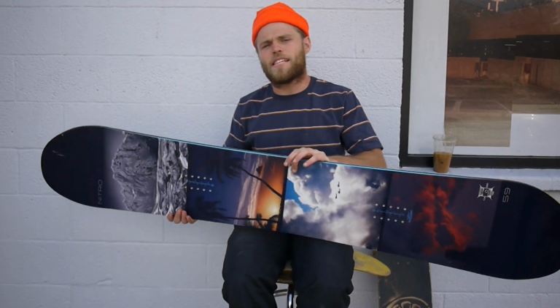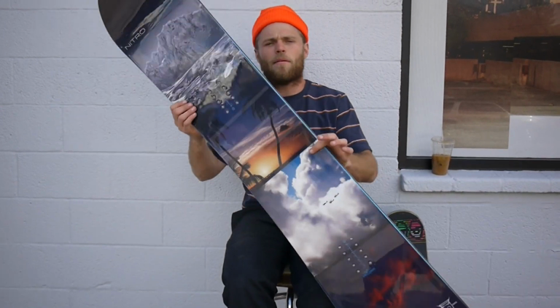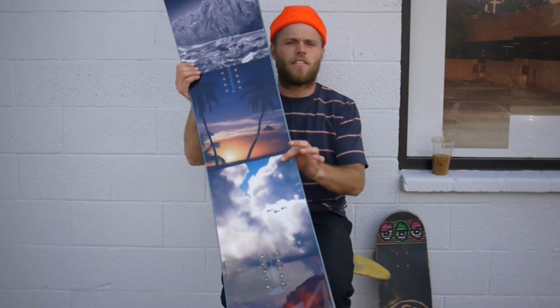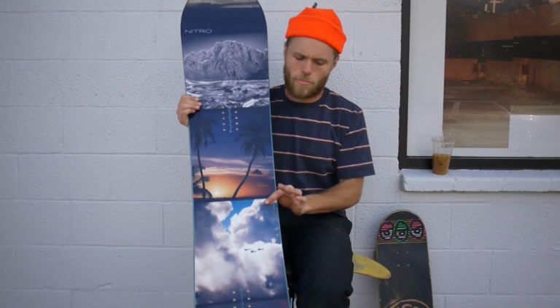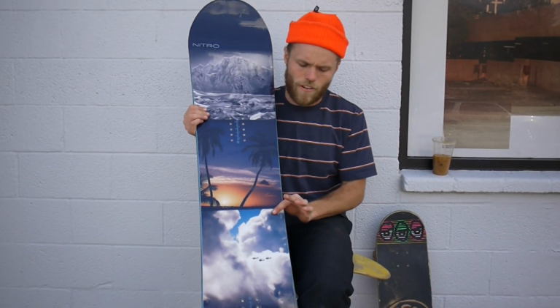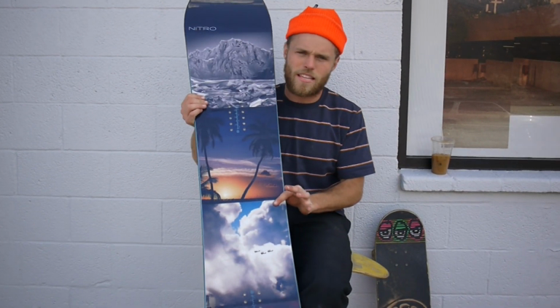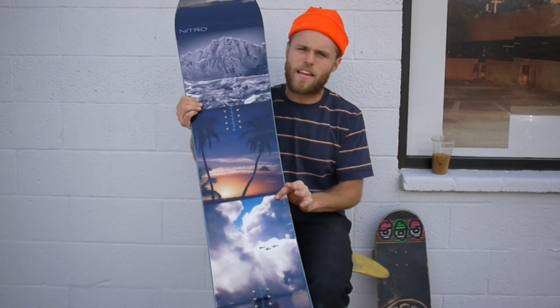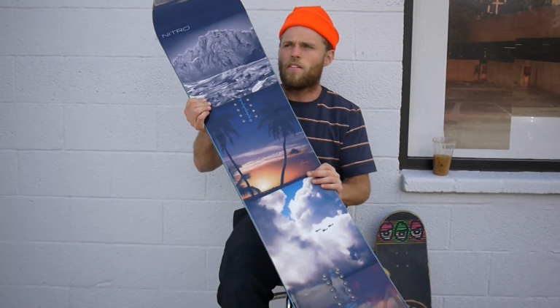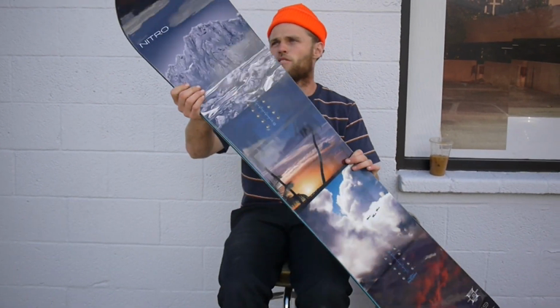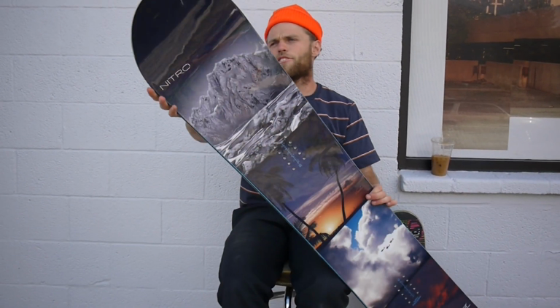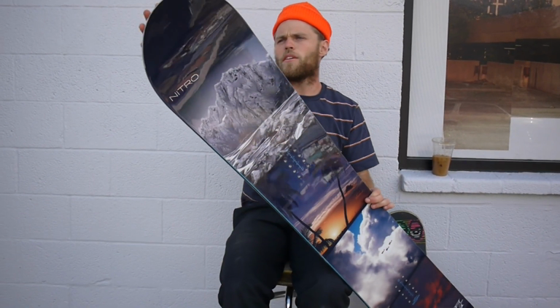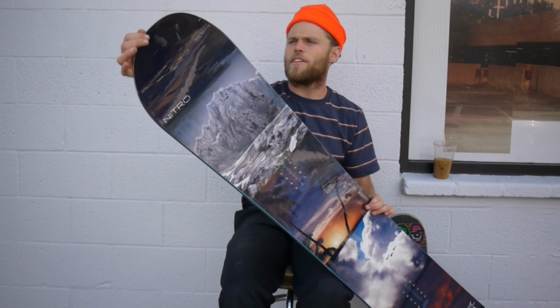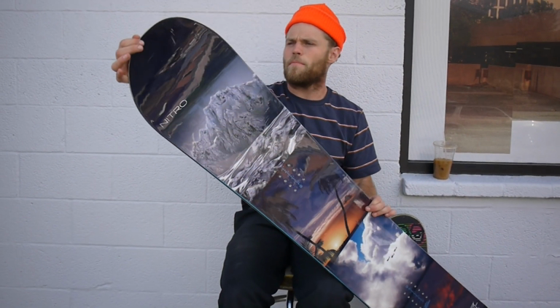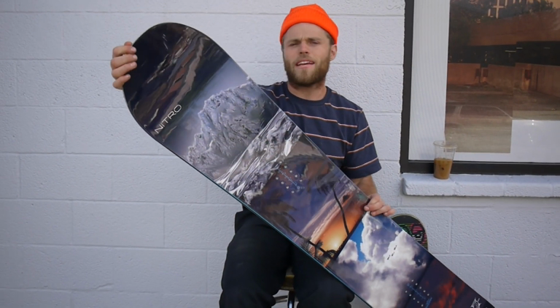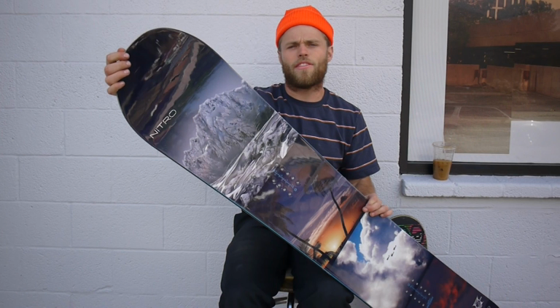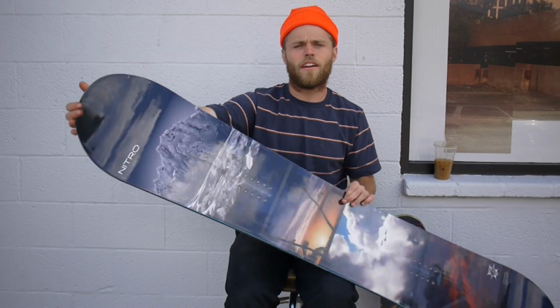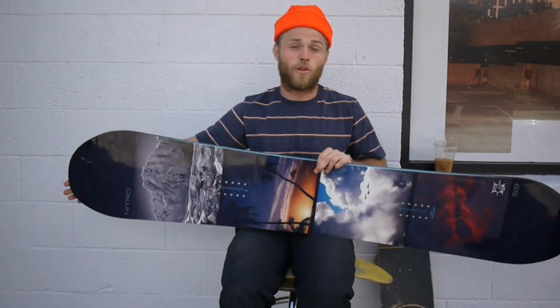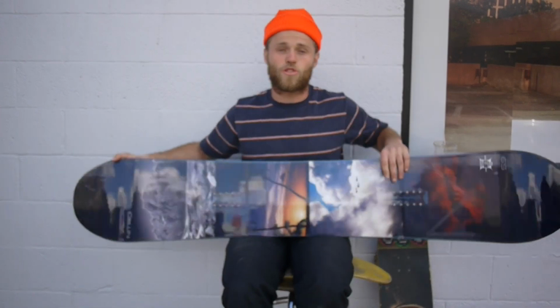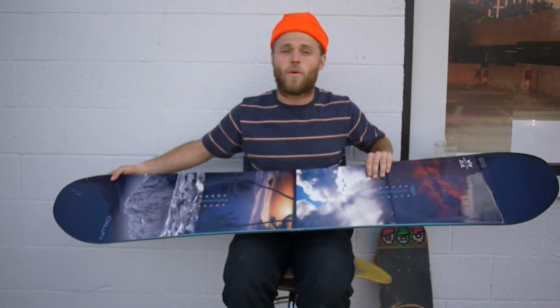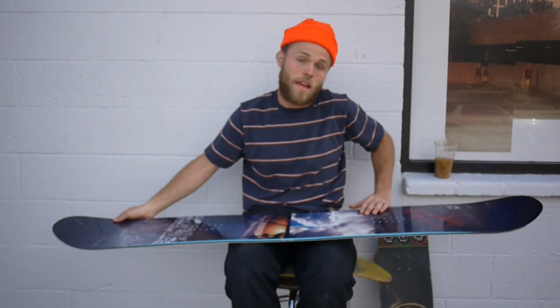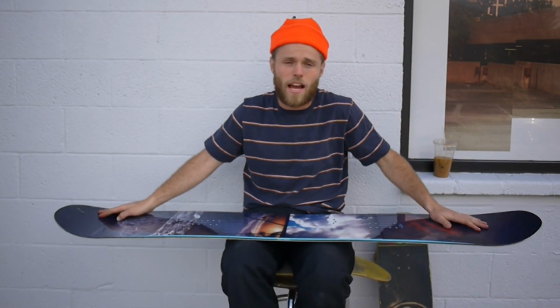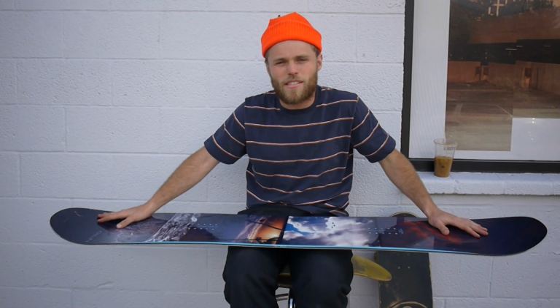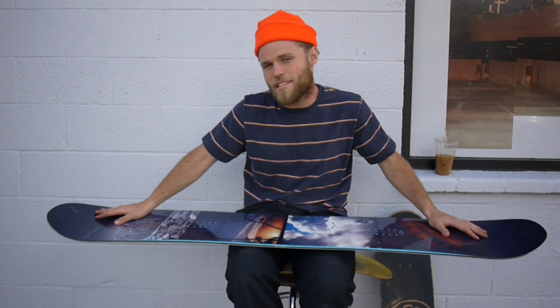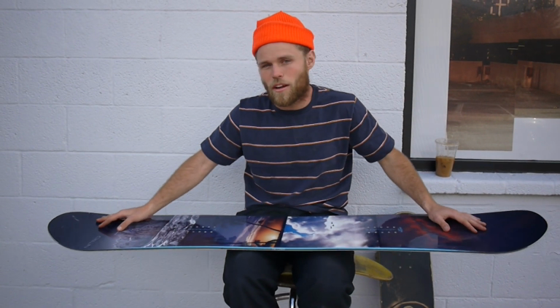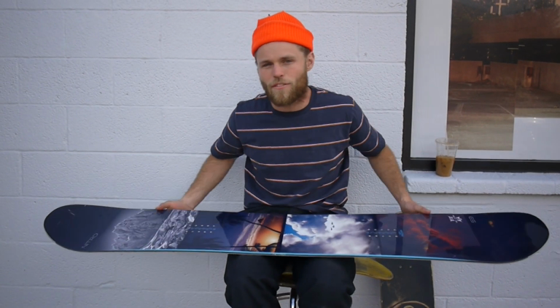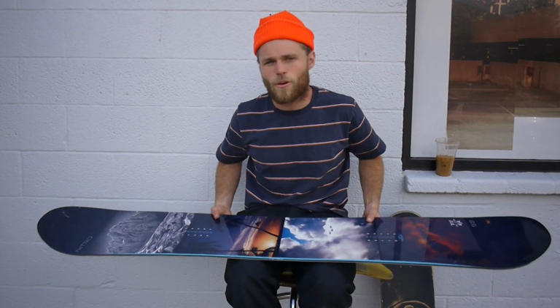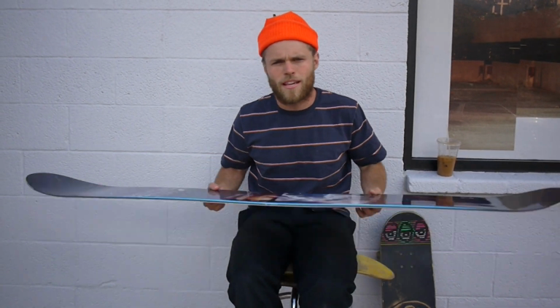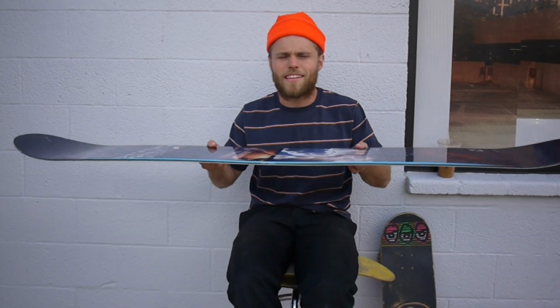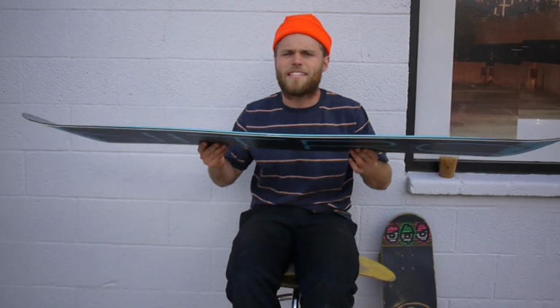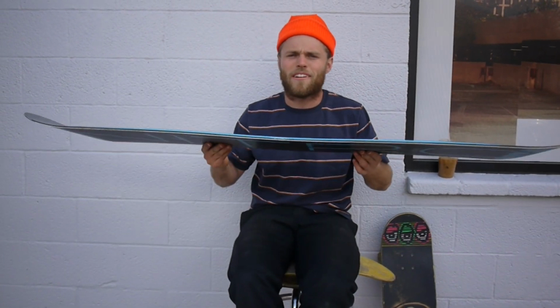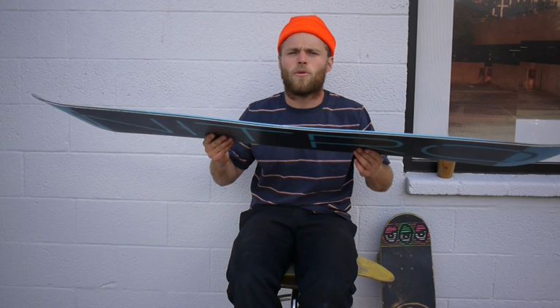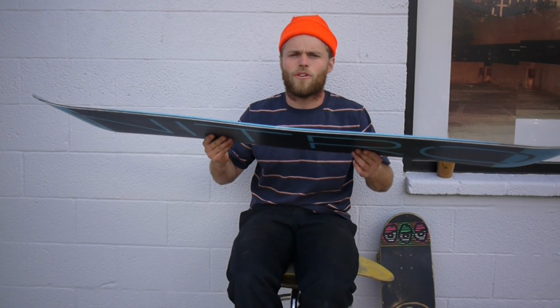The Team comes with the Profile Tip and Tail. Nitro mills out the tip, makes it thinner, reduces swing weight. Maybe you've got 360s and you want to learn 540s — this is definitely the board for you.